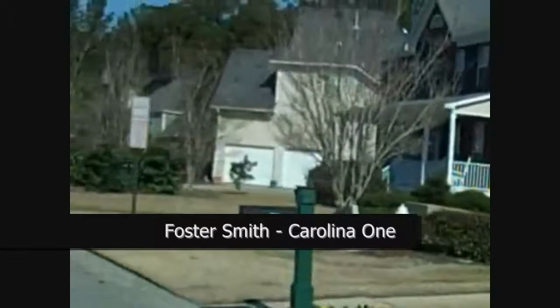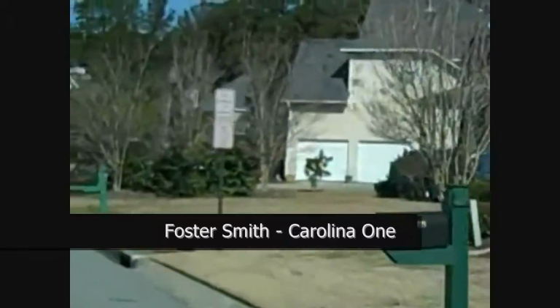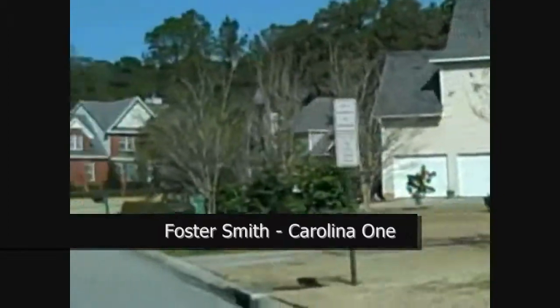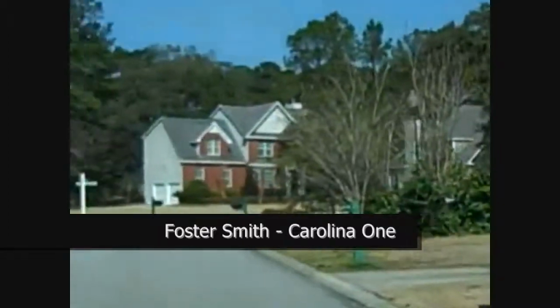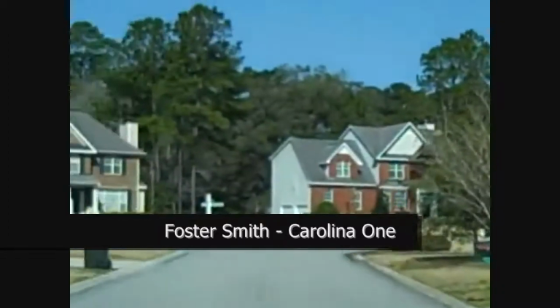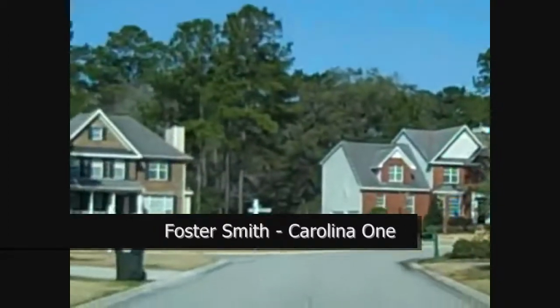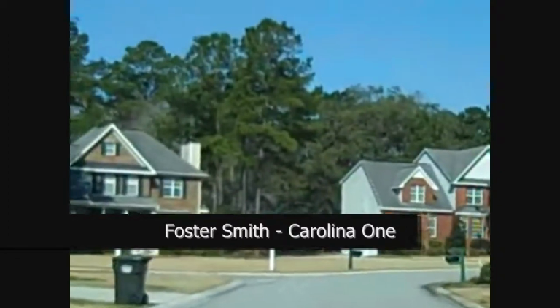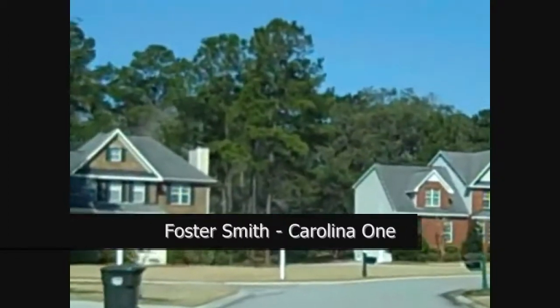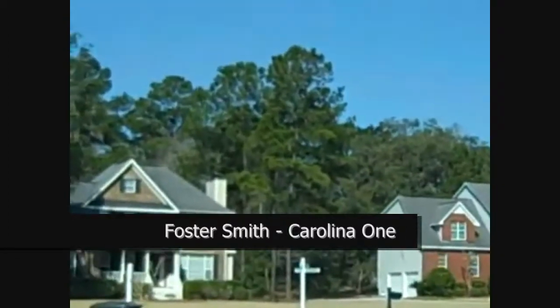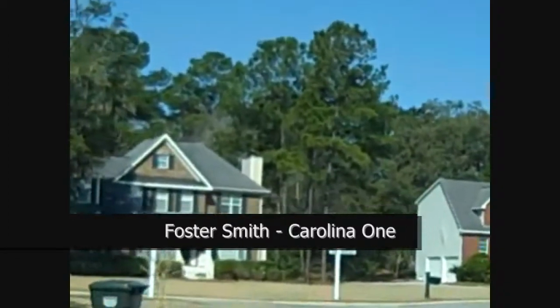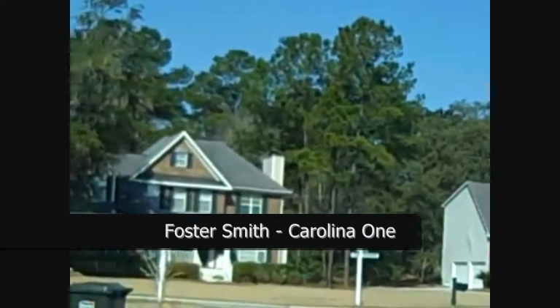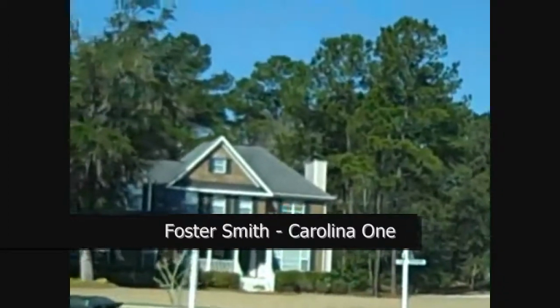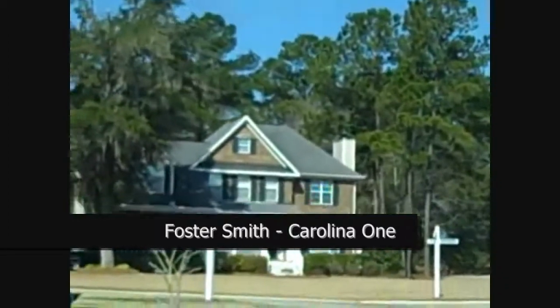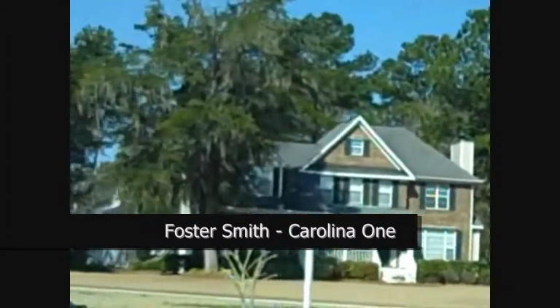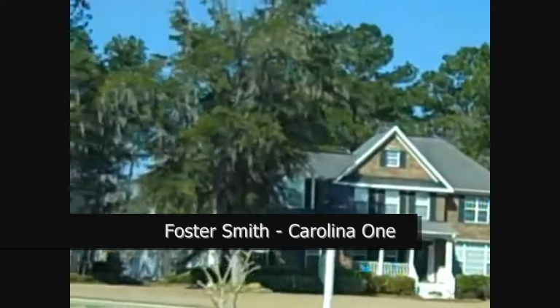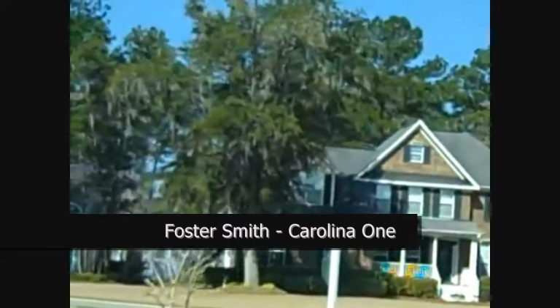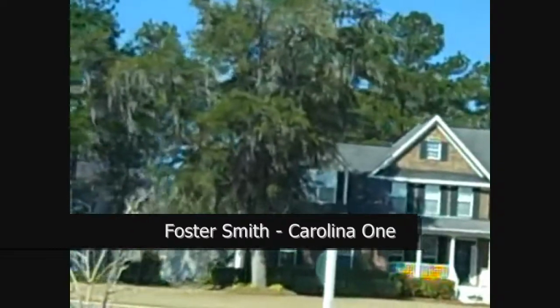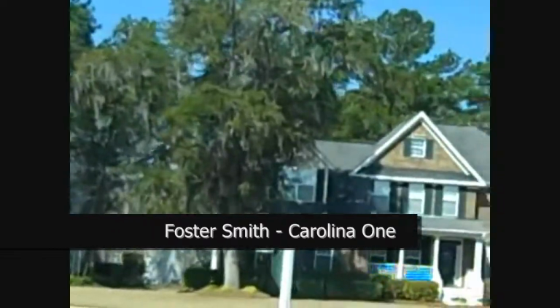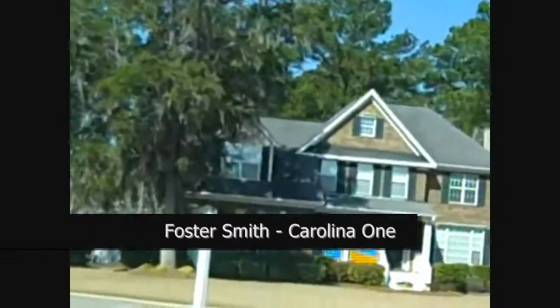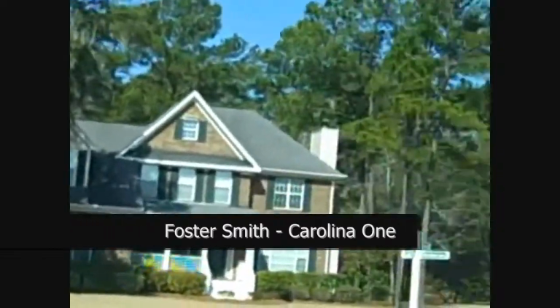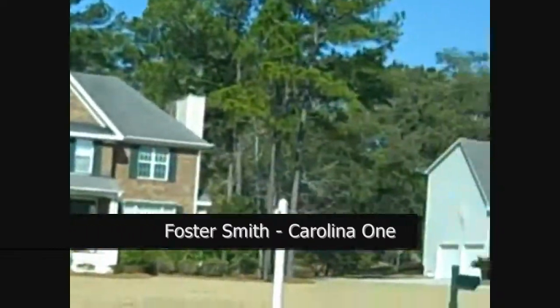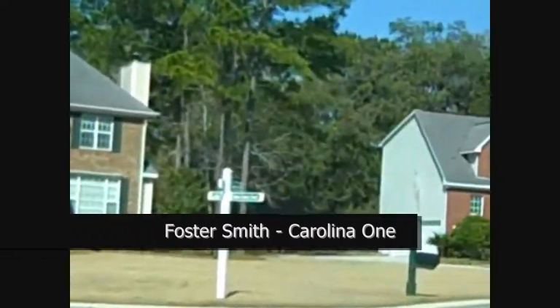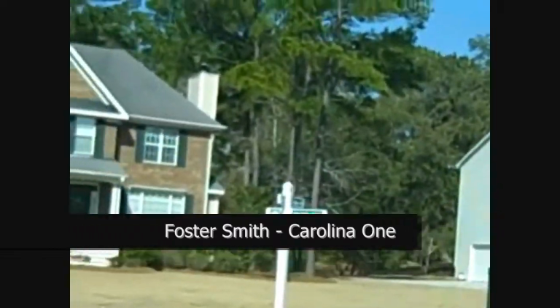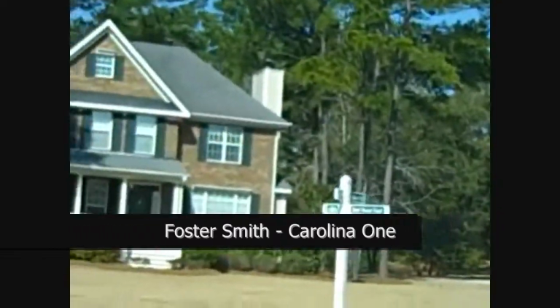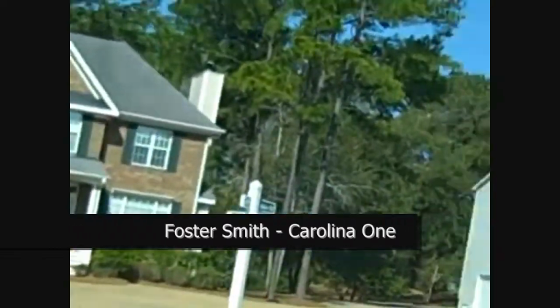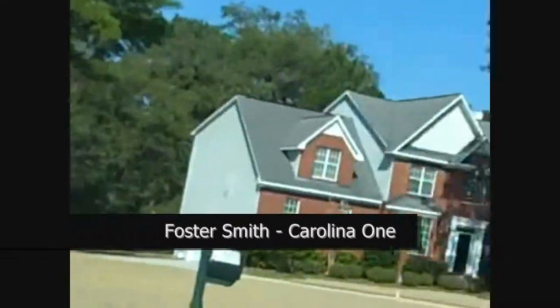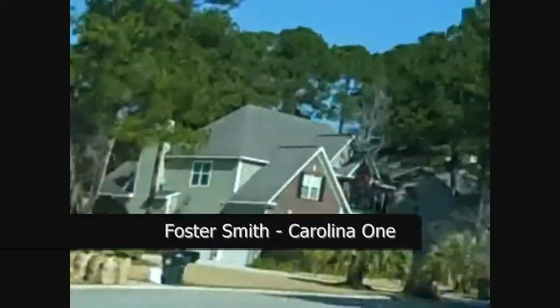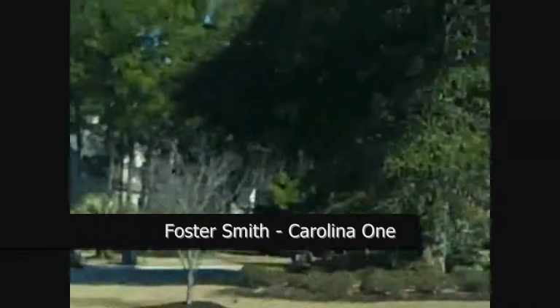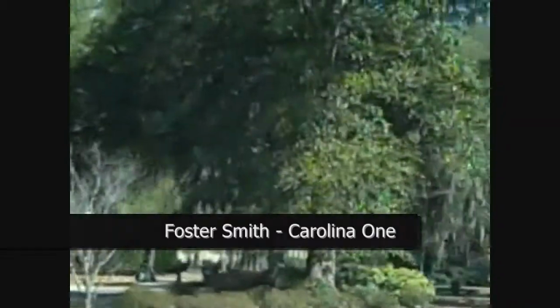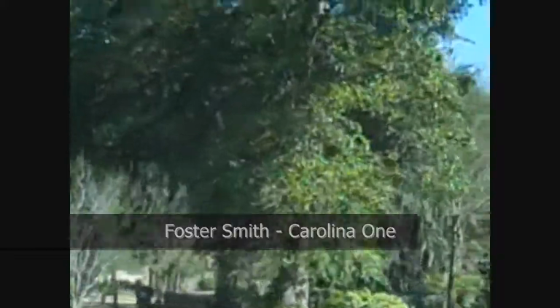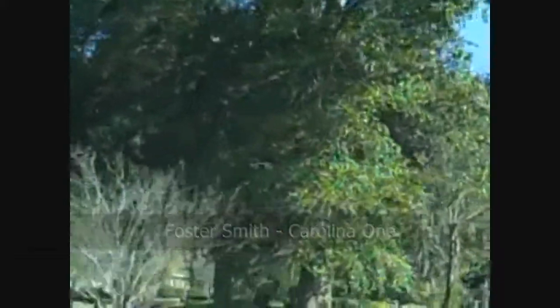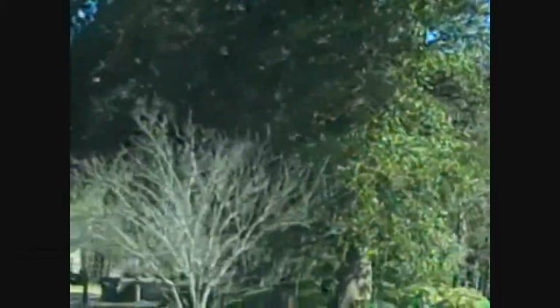Clubview Drive — going along with some wonderful oak trees and lovely homes, also alongside what you'd imagine is a nice walking park.